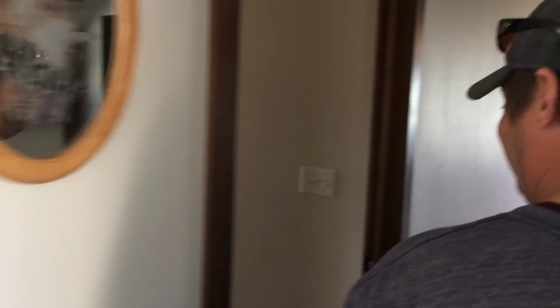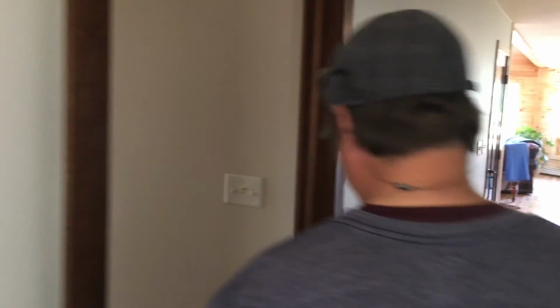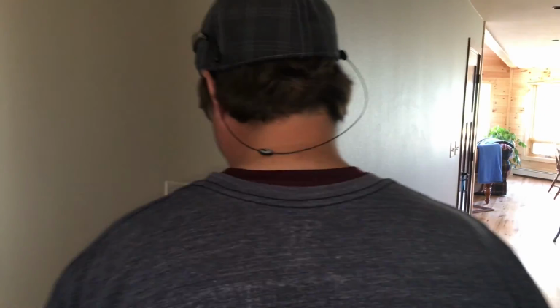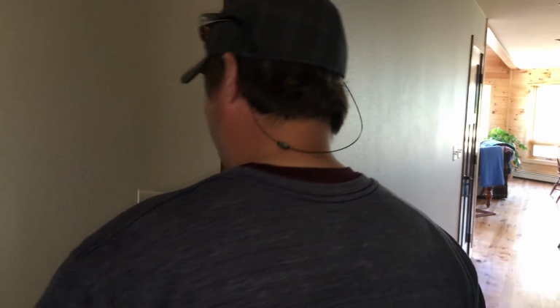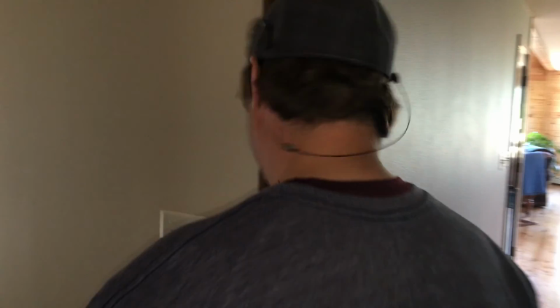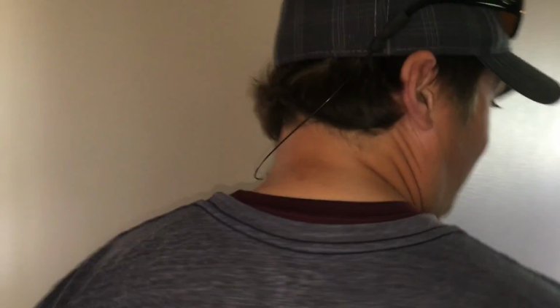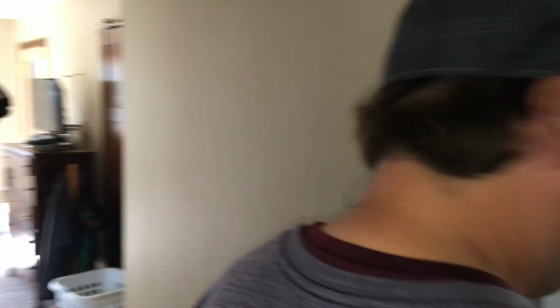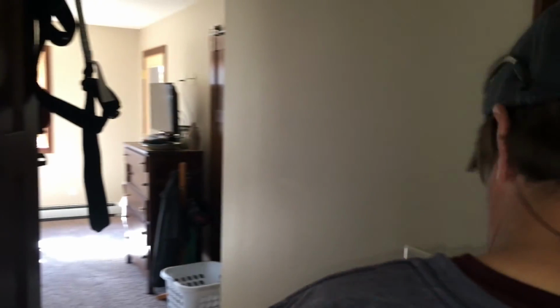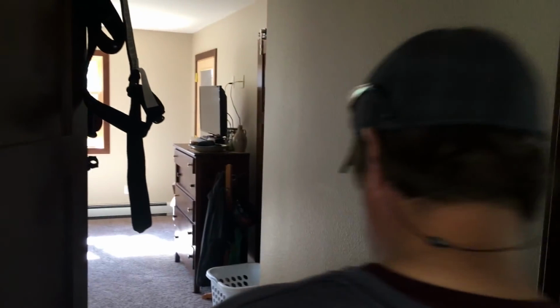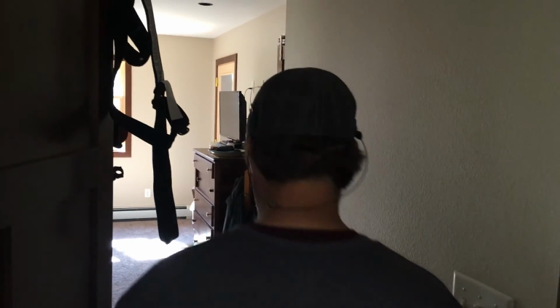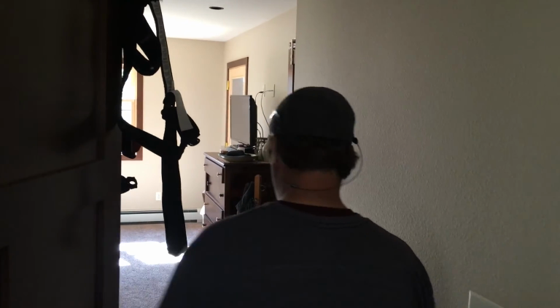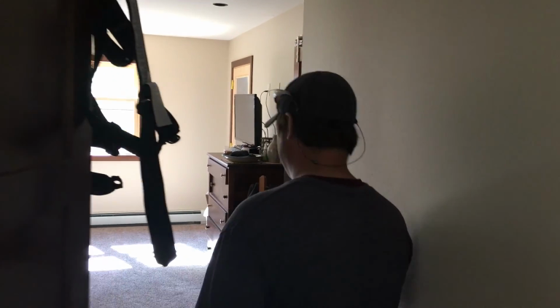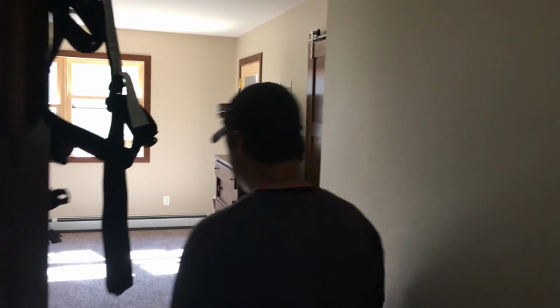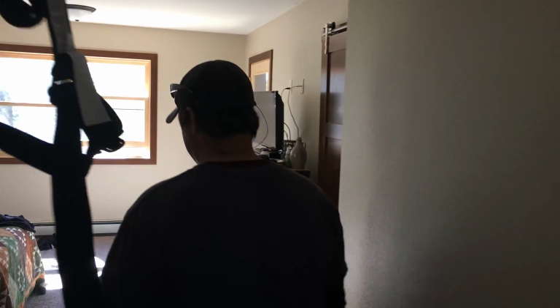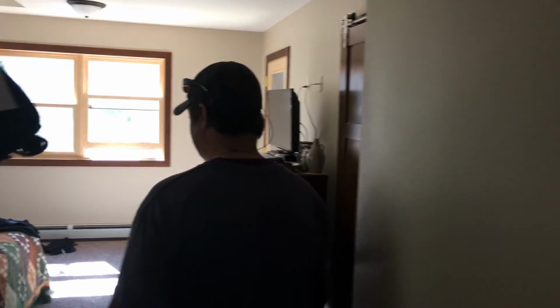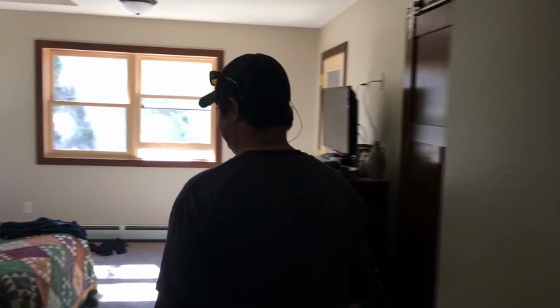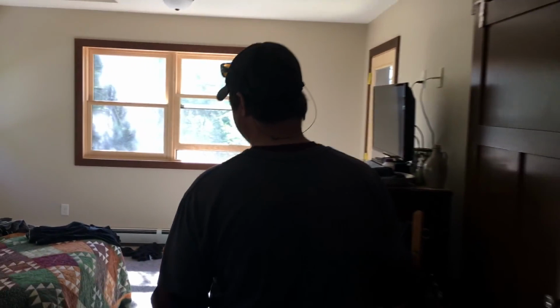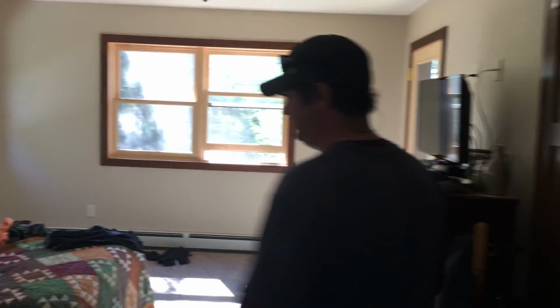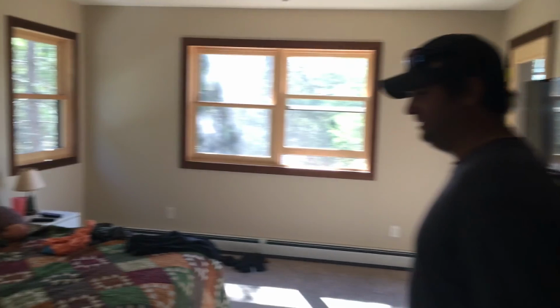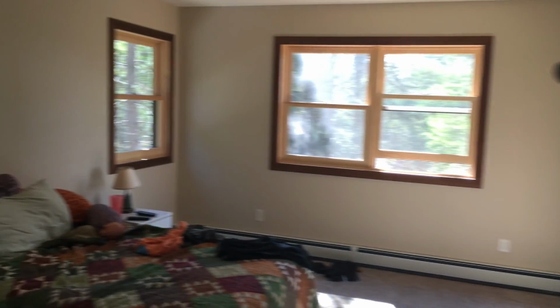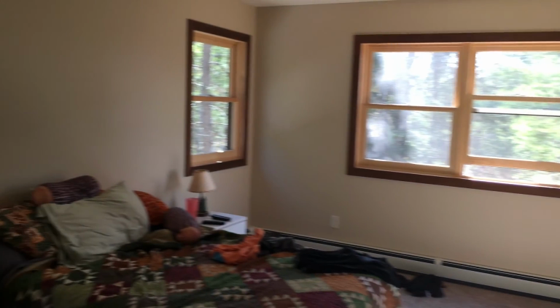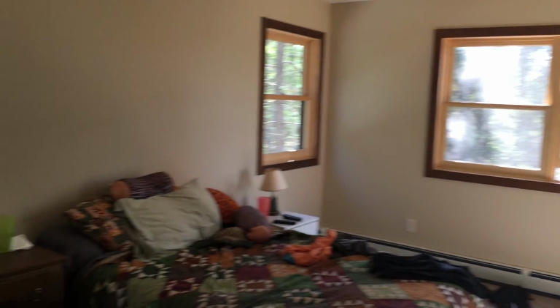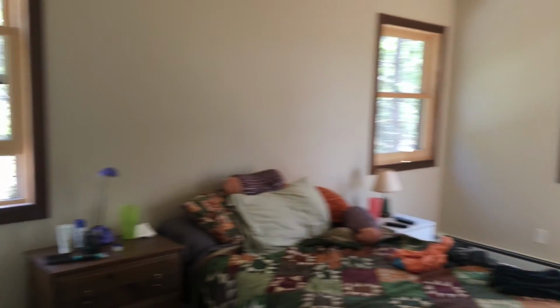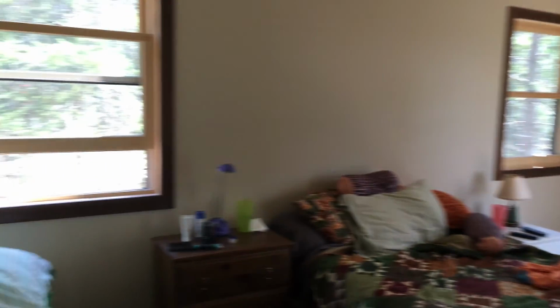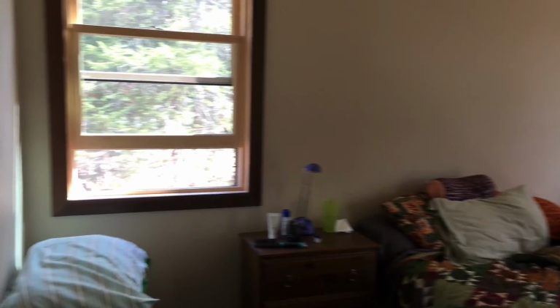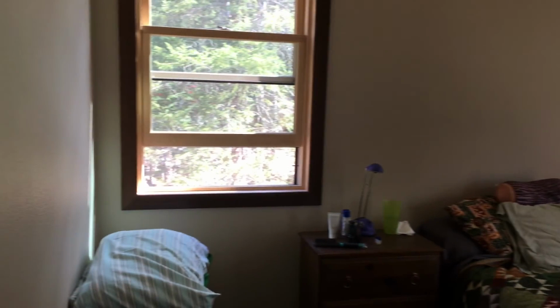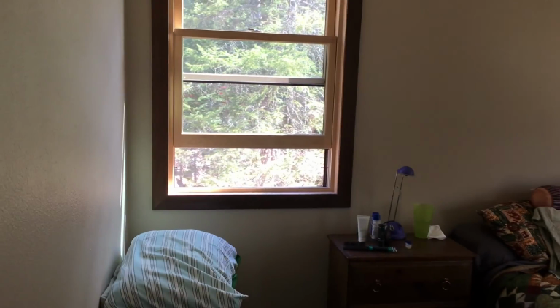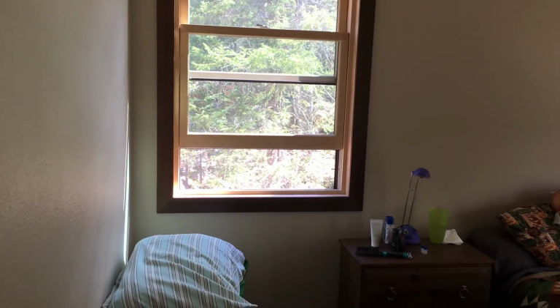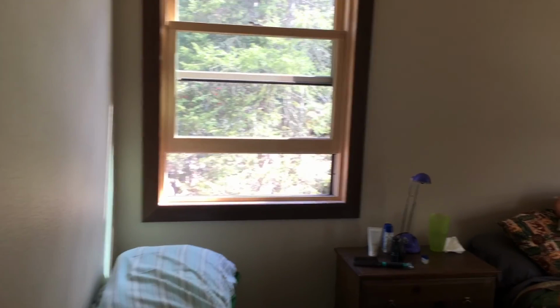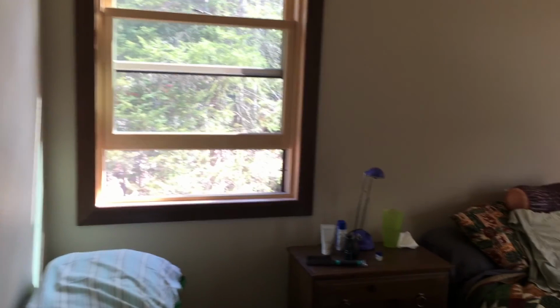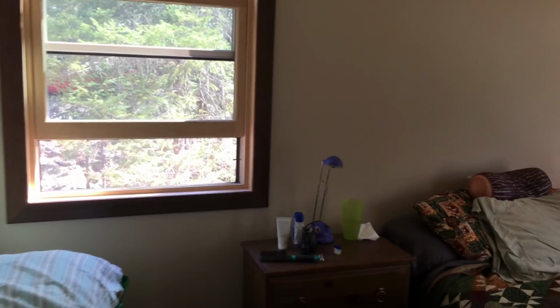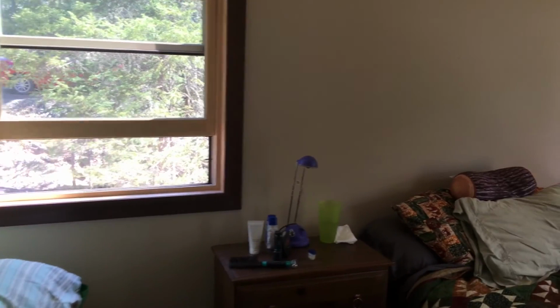What do we have here? Master bedroom — the inner sanctum. The master bedroom. Wow. Still under construction, but looking clever.